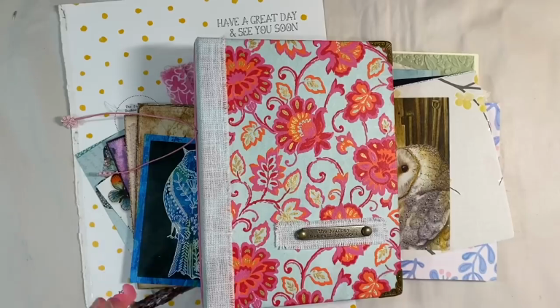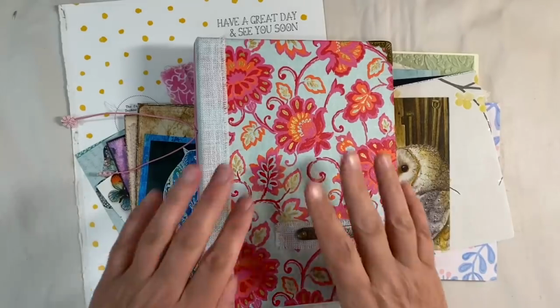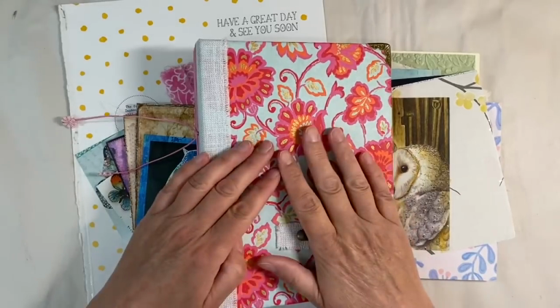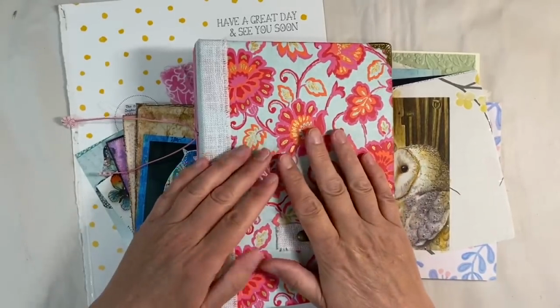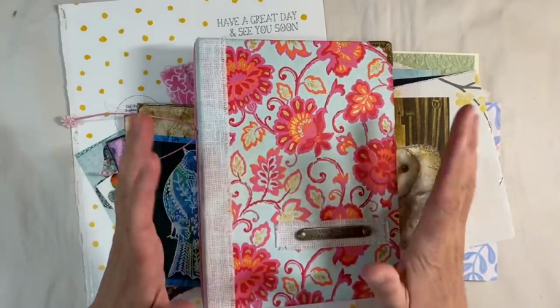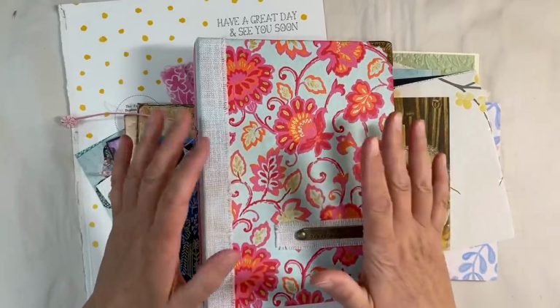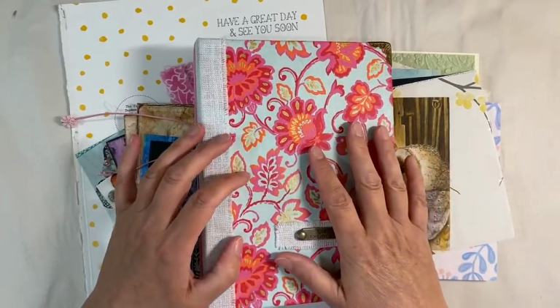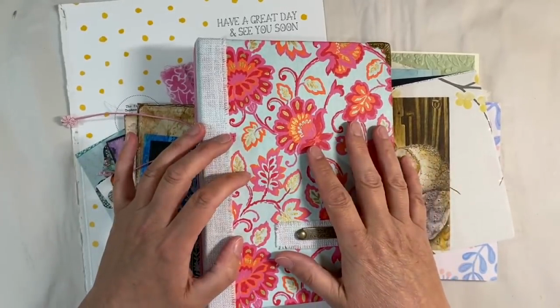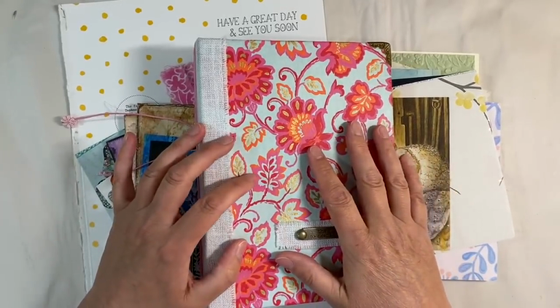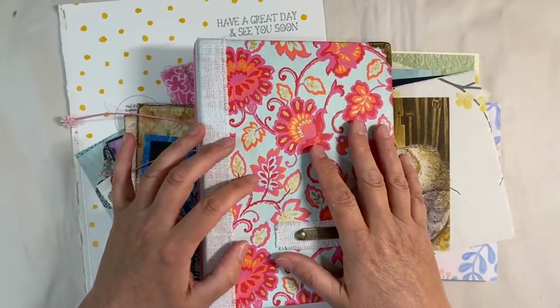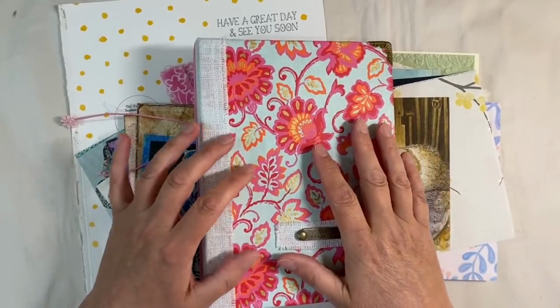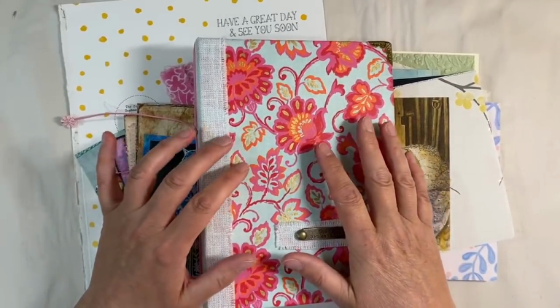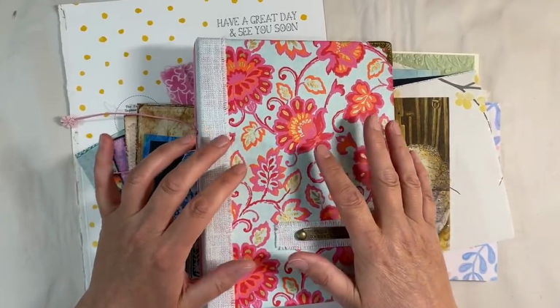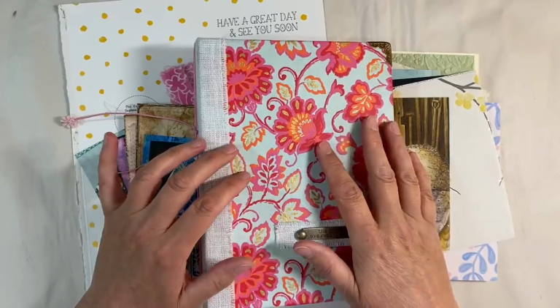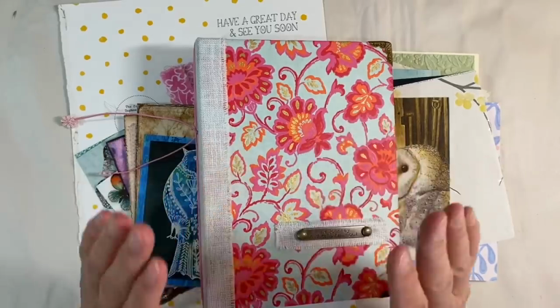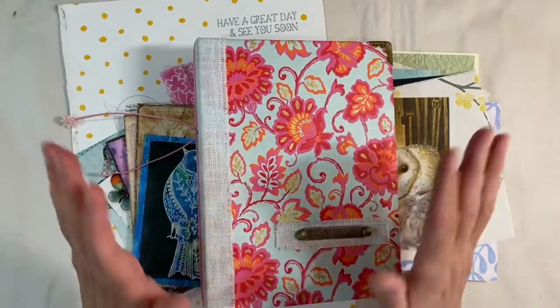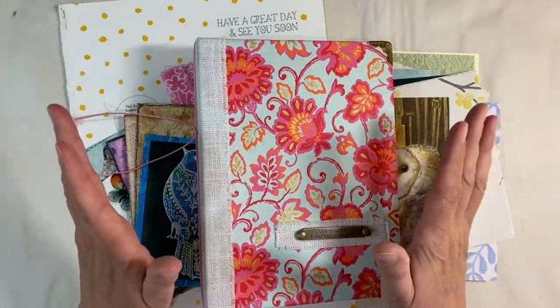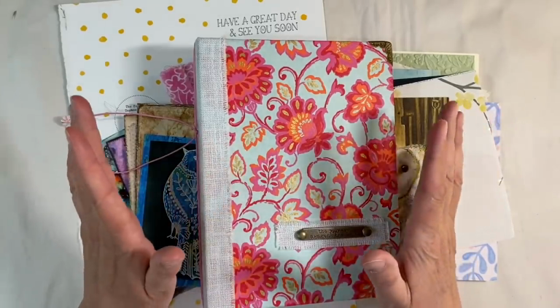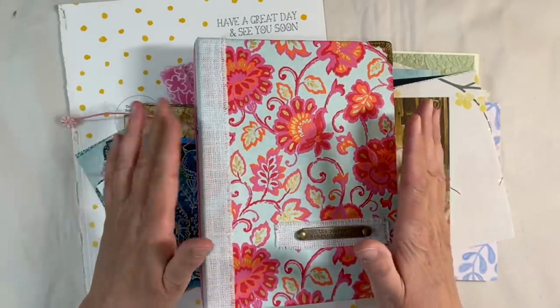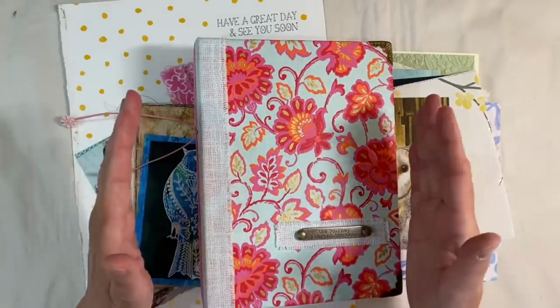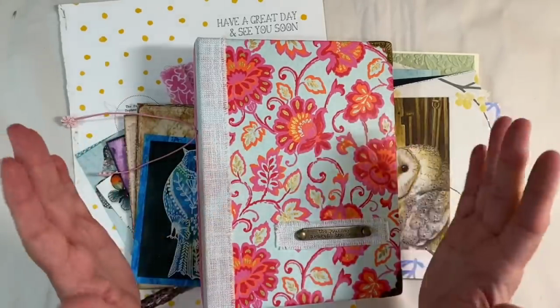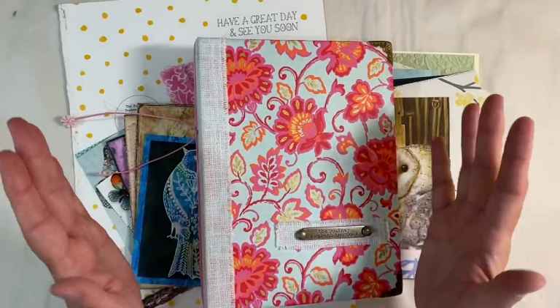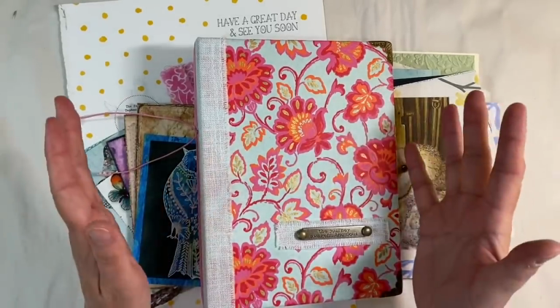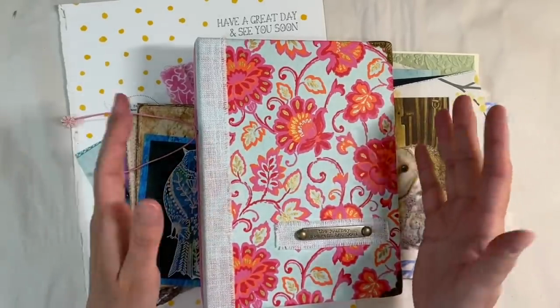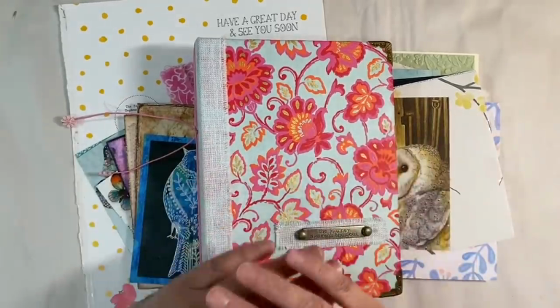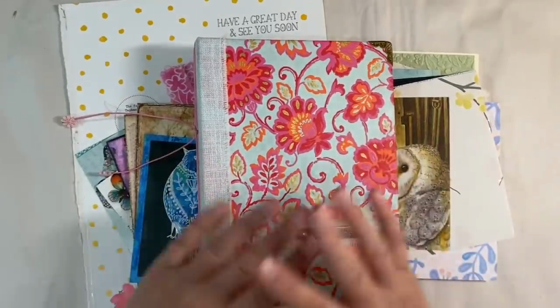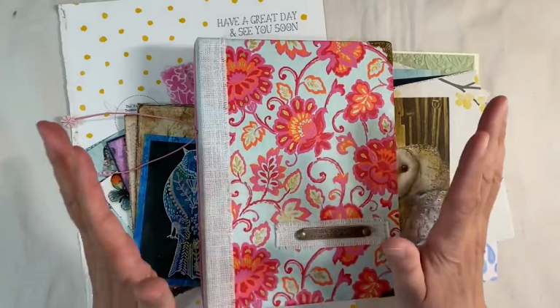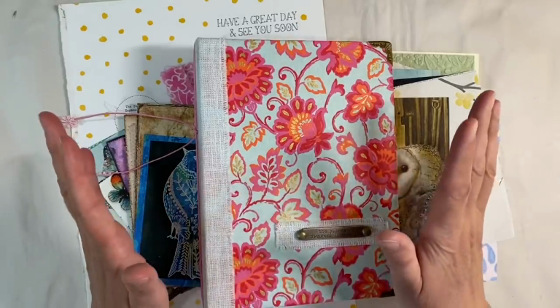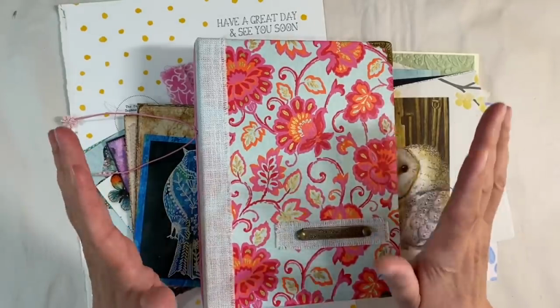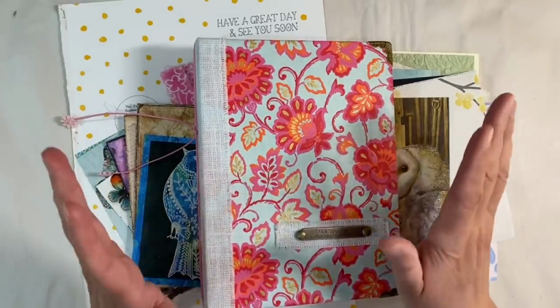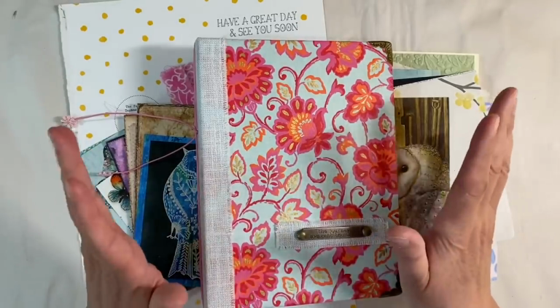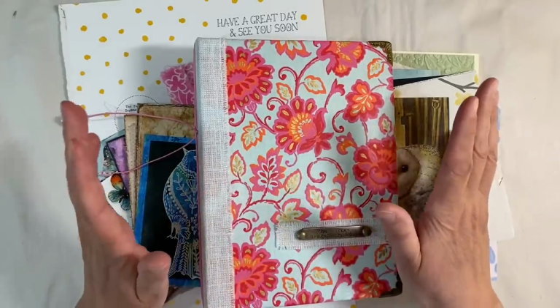Hello everyone. It's week four of the nature prompt in the Facebook group the Mixed Media Emporium, and the challenge for this week is birds and other wildlife. Feel free to interpret this in any way that you like.